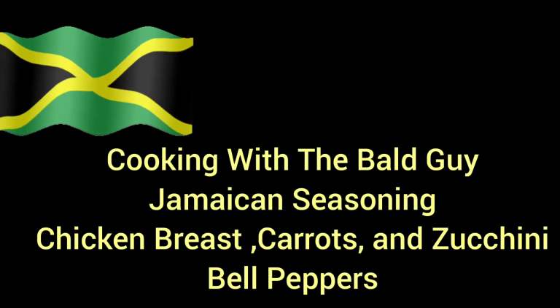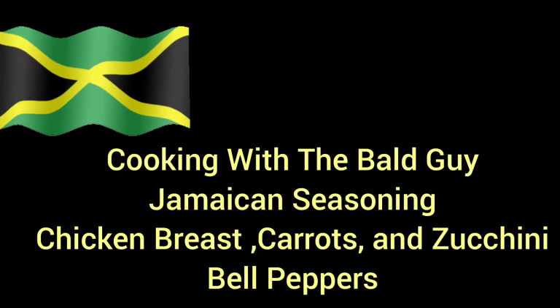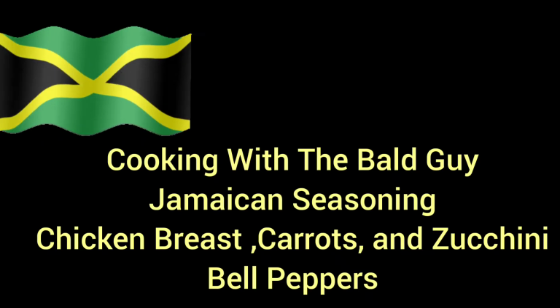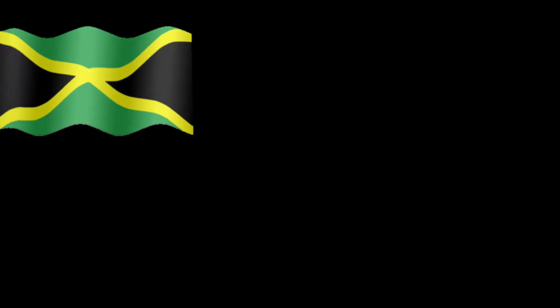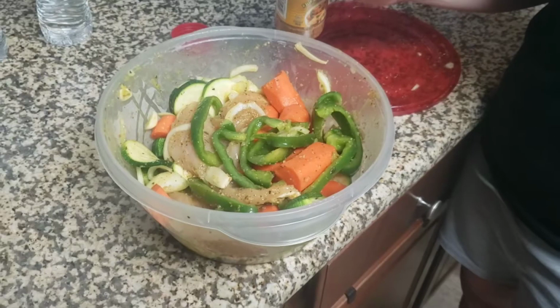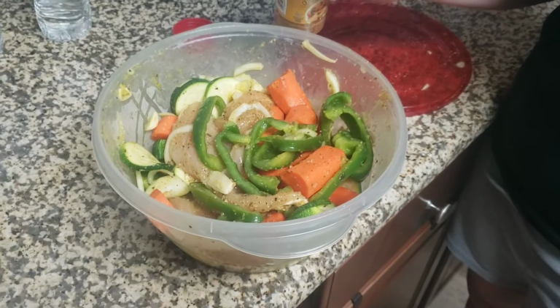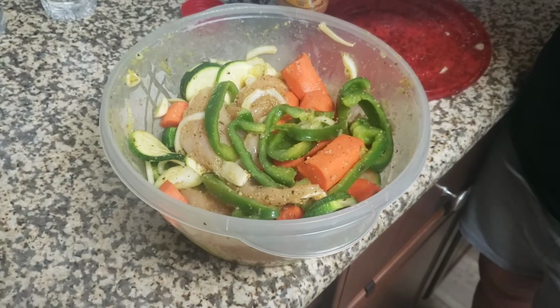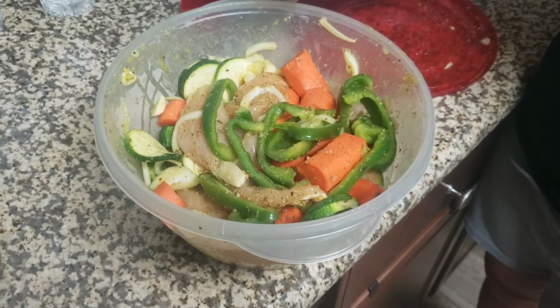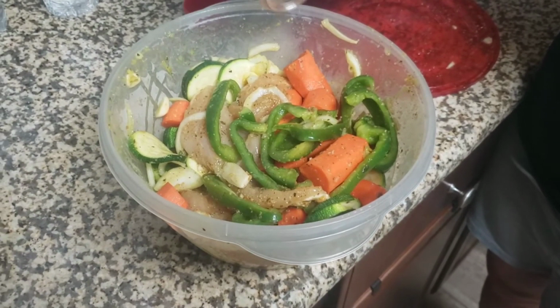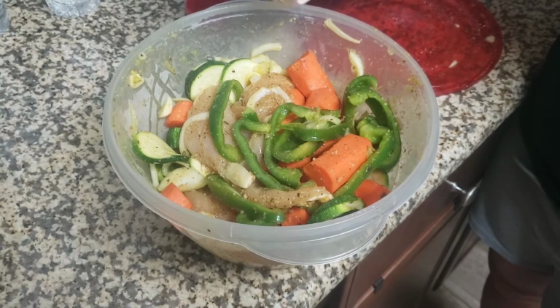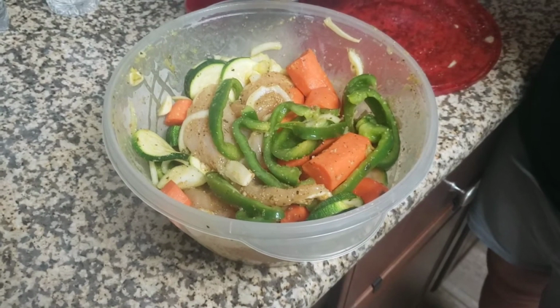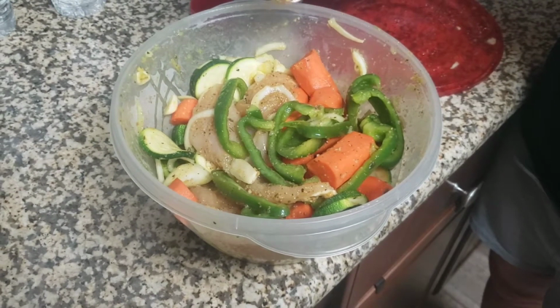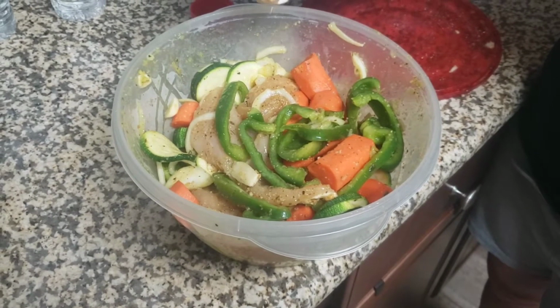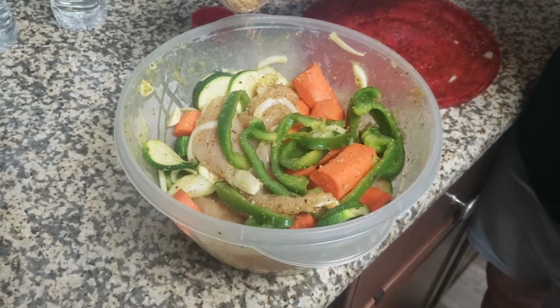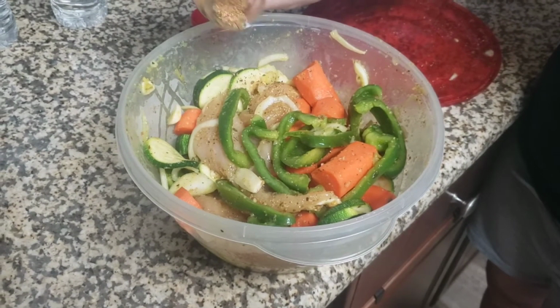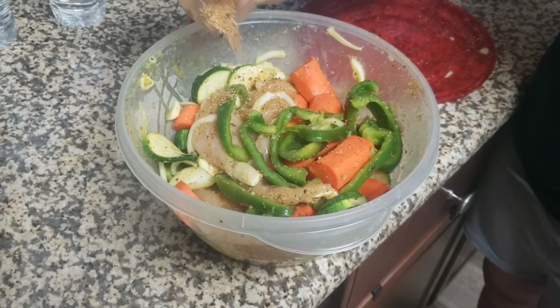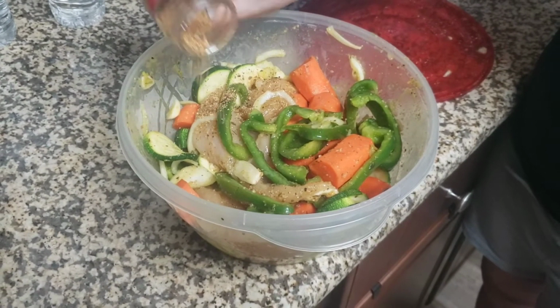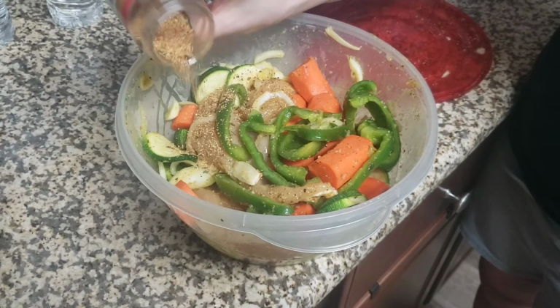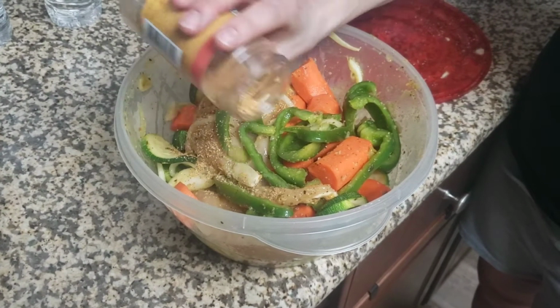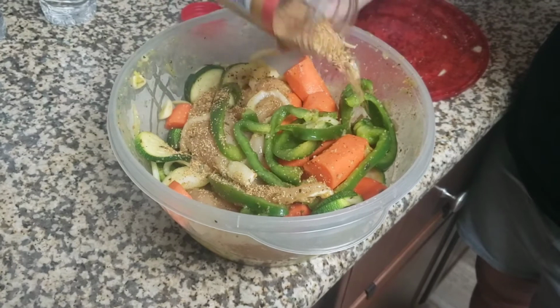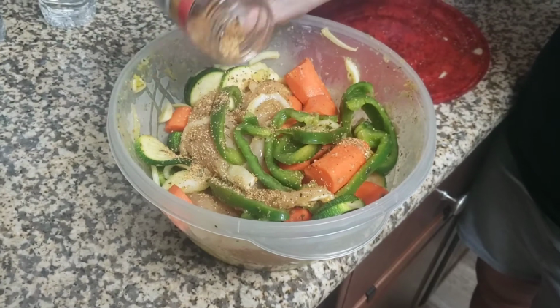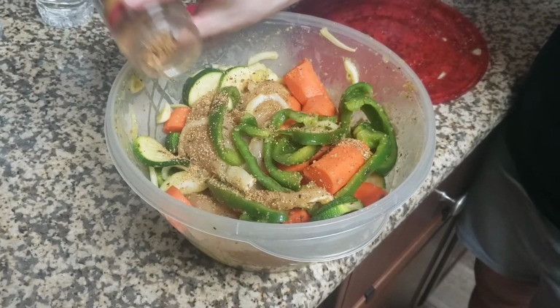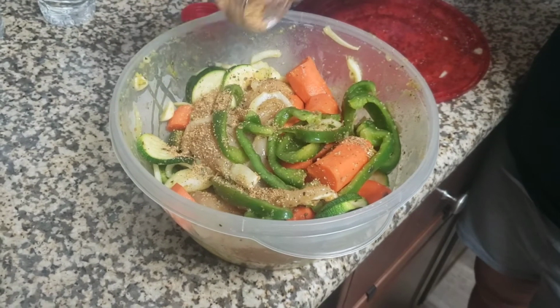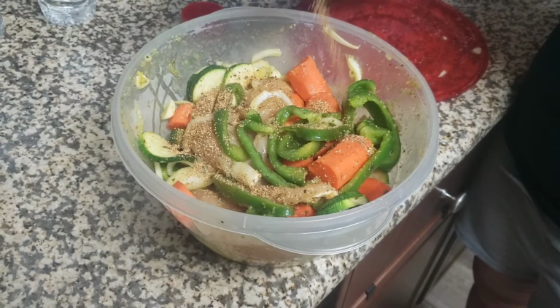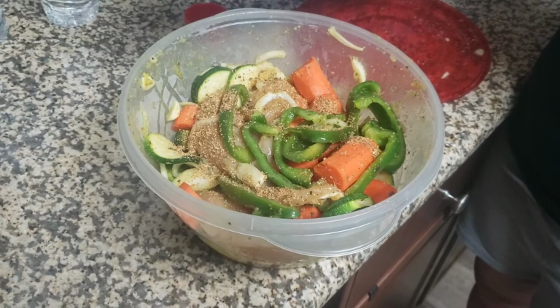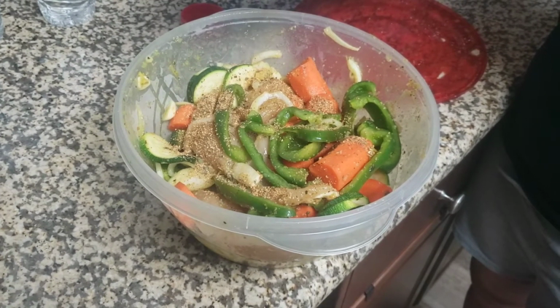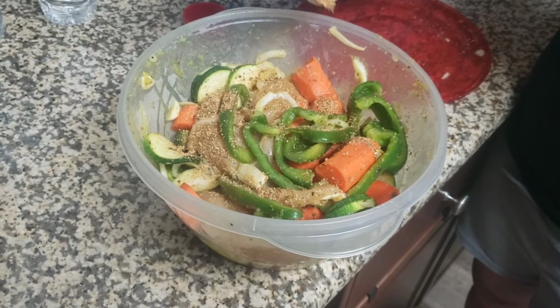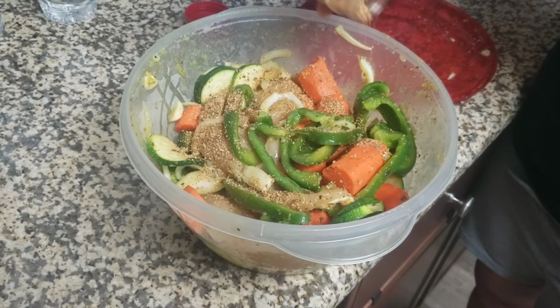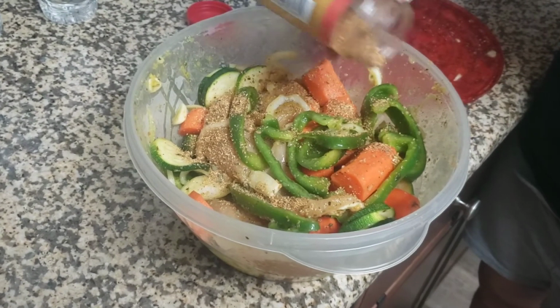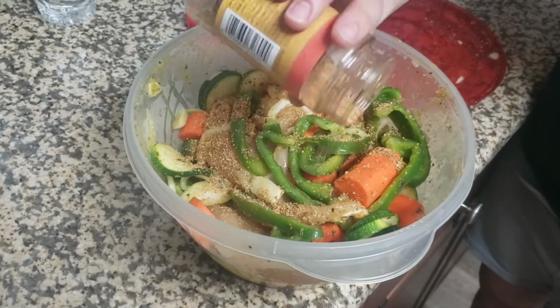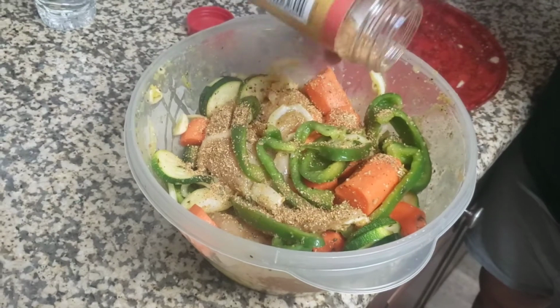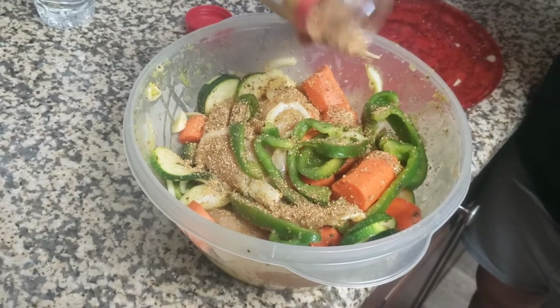Good afternoon folks, and thanks for coming in and watching another episode of Cooking with the Bald Guy. Tonight we have a special guest star — my spouse, the wife. That's right, cooking with the spouse in the house is how we're doing it tonight.